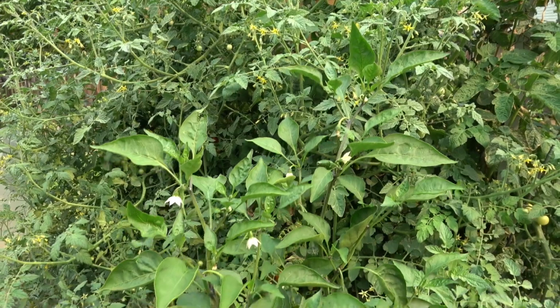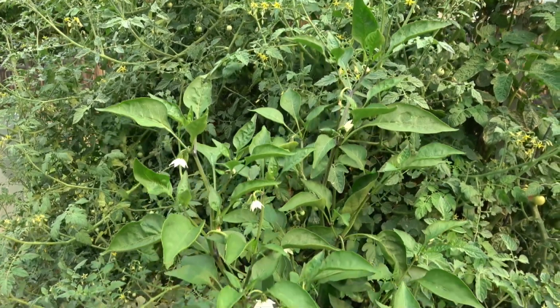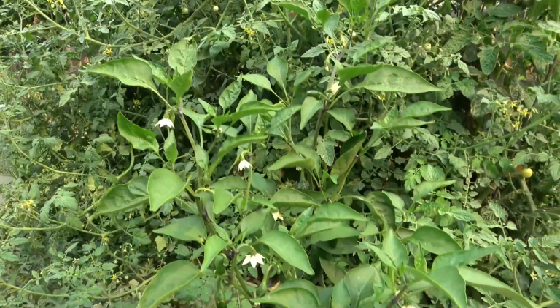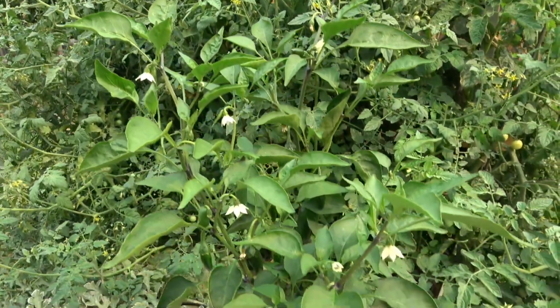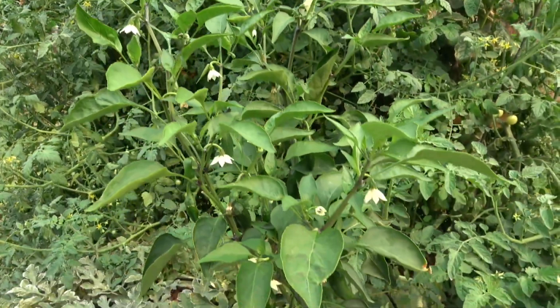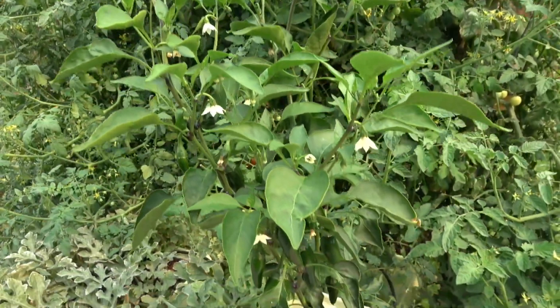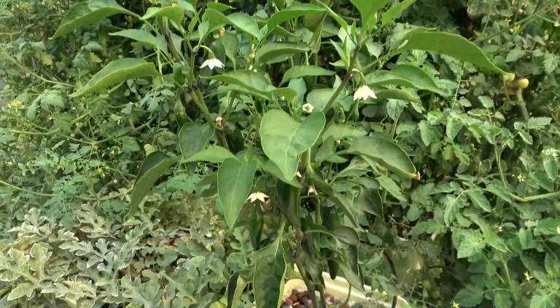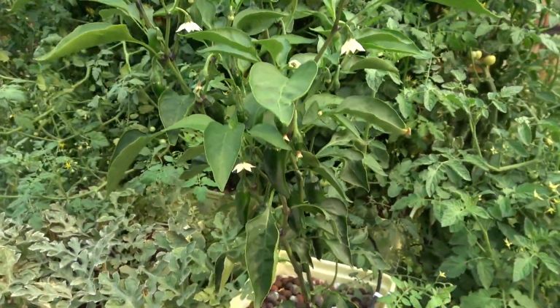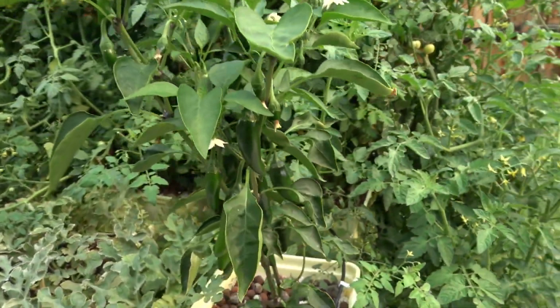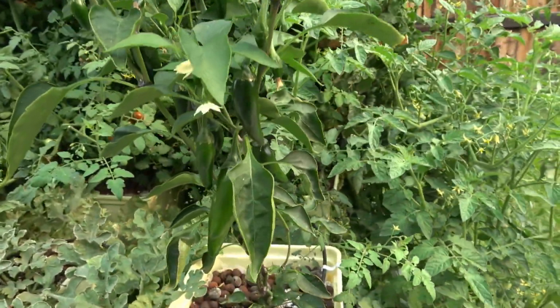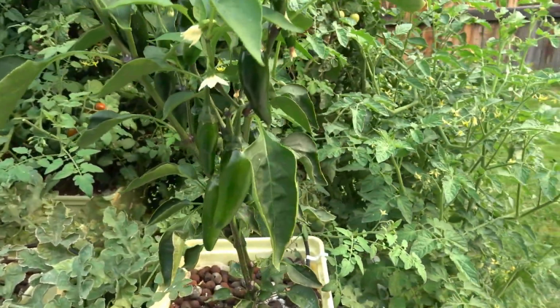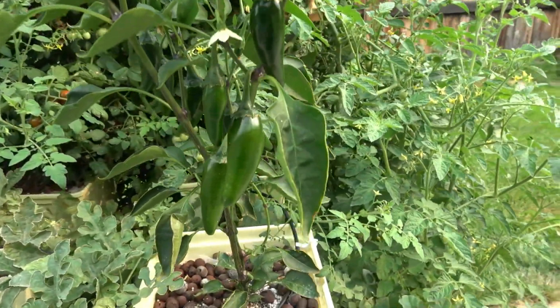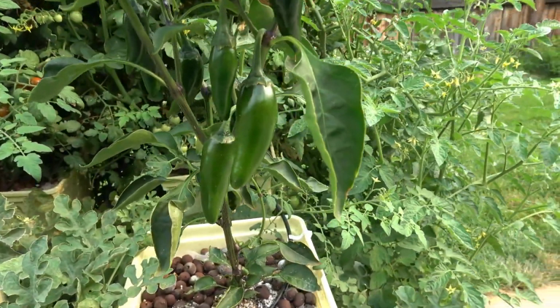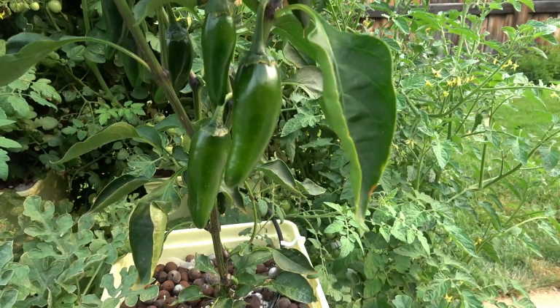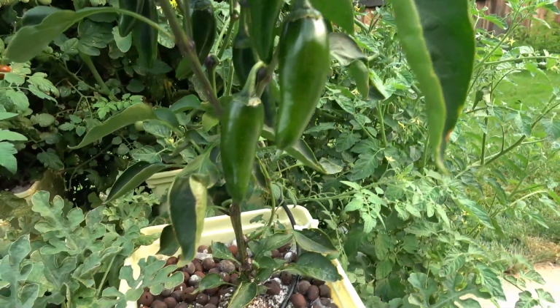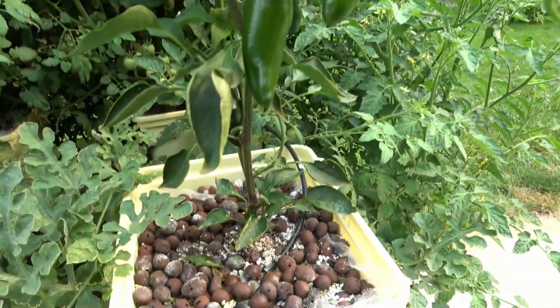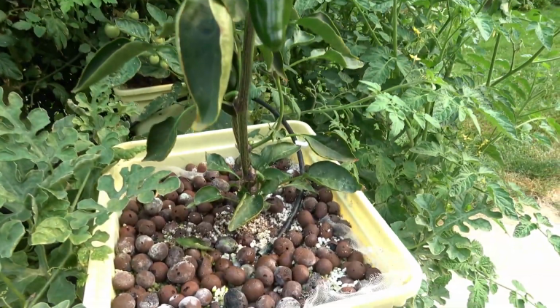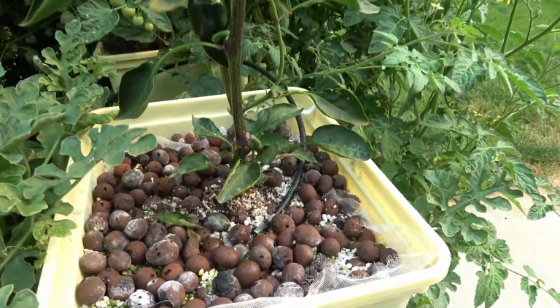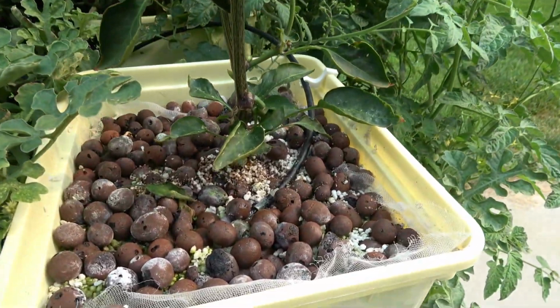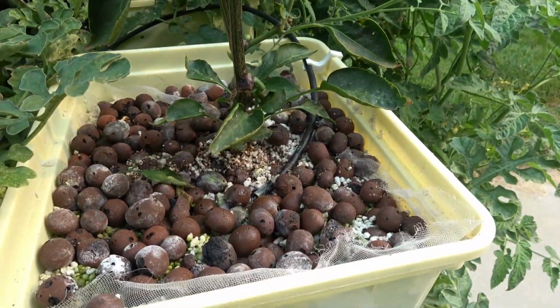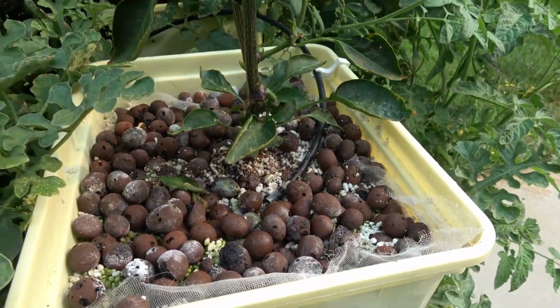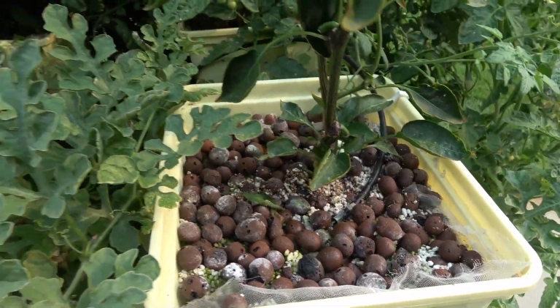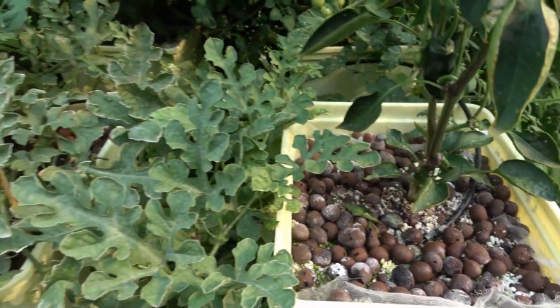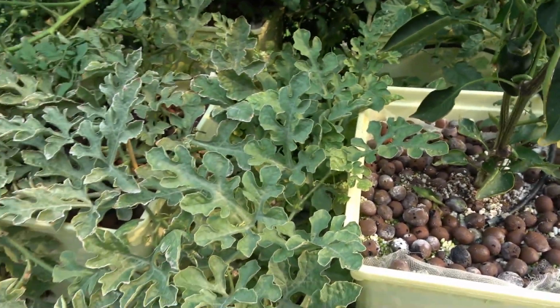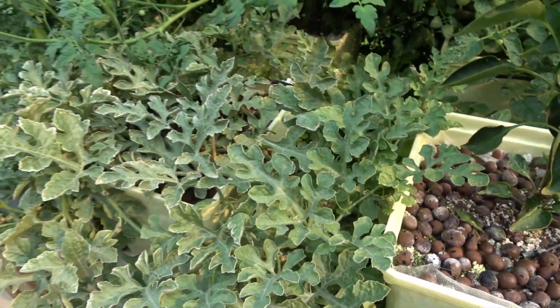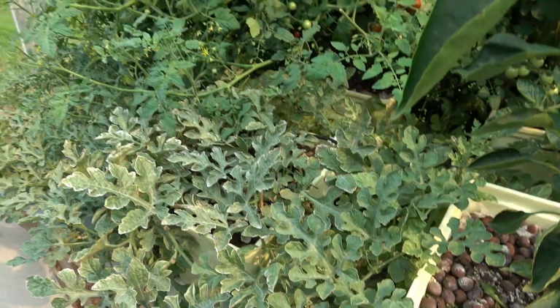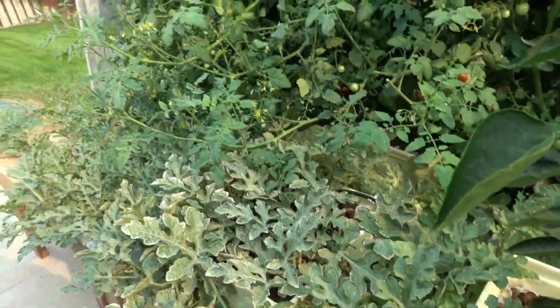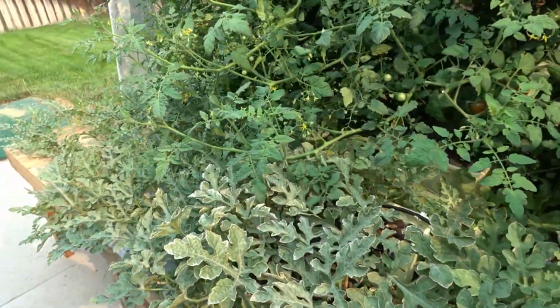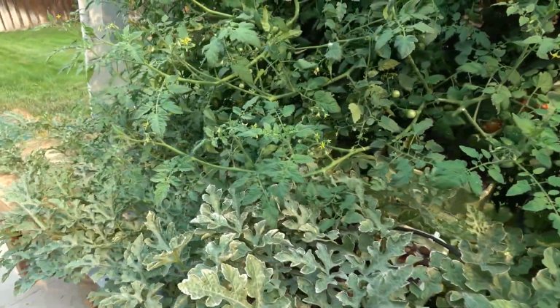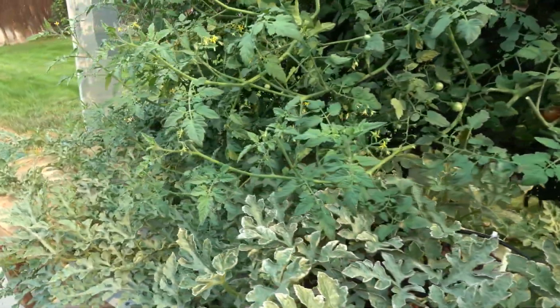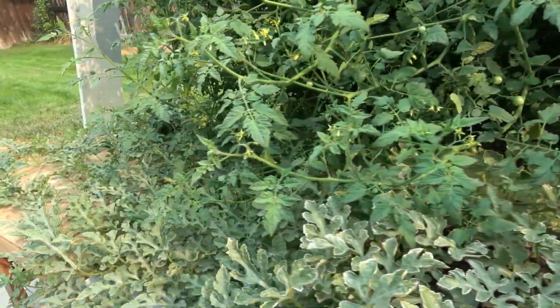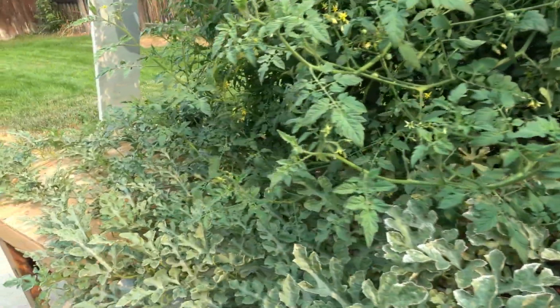Welcome to Hardware Asylum. One of my projects this summer was a hydroponic garden. I'm doing this in the Dutch bucket configuration, and since I need to do a change of the nutrient, I thought I would do a quick video as well.